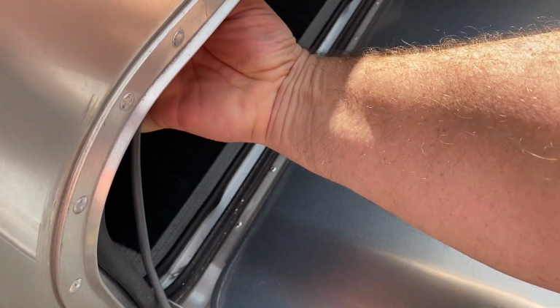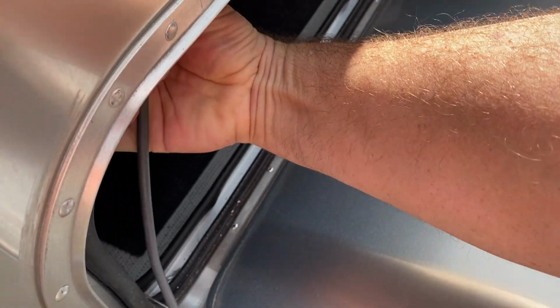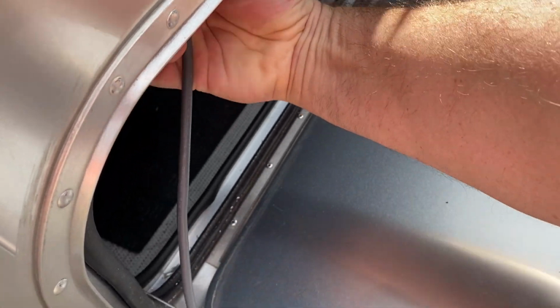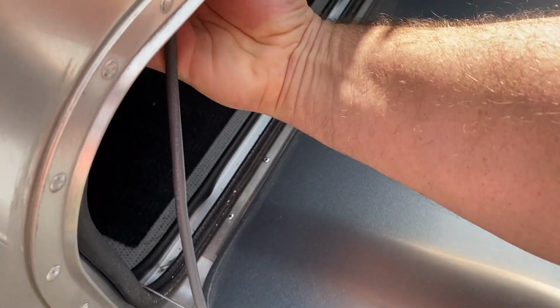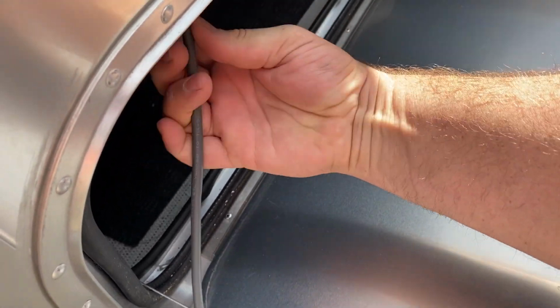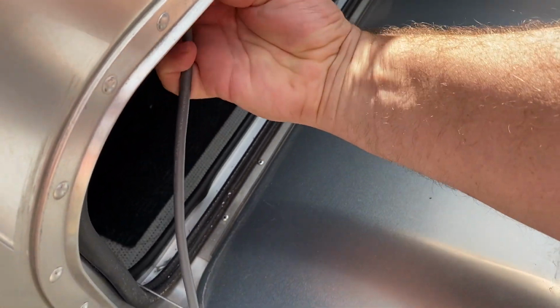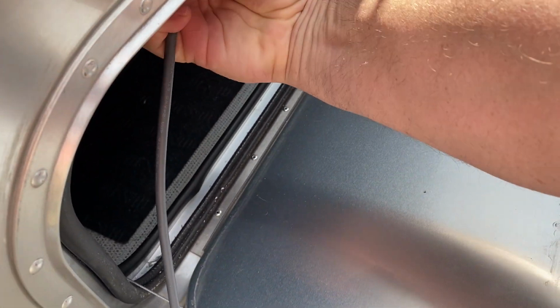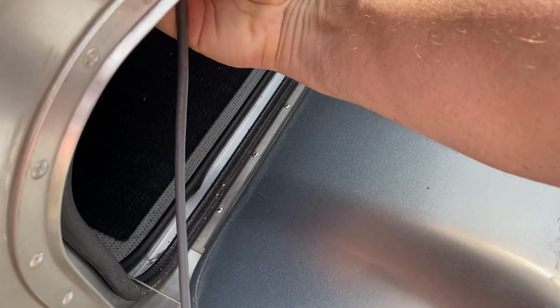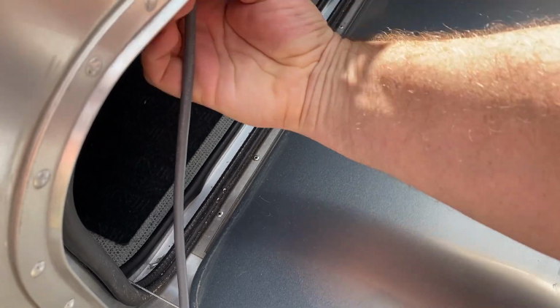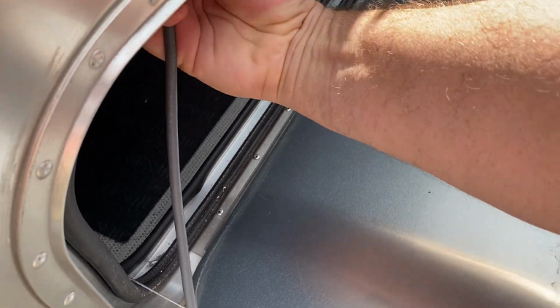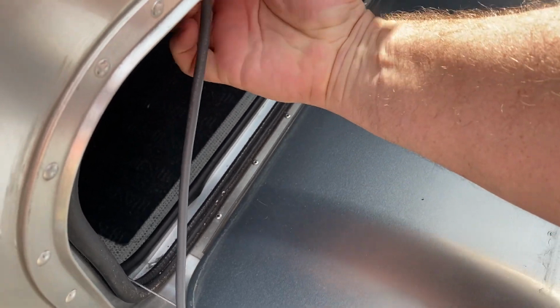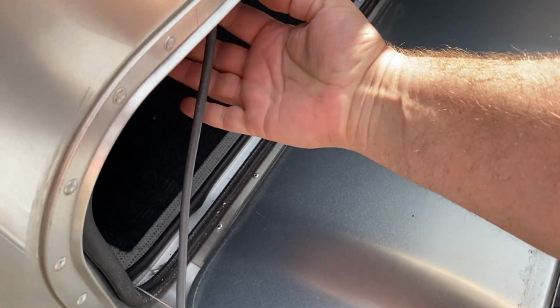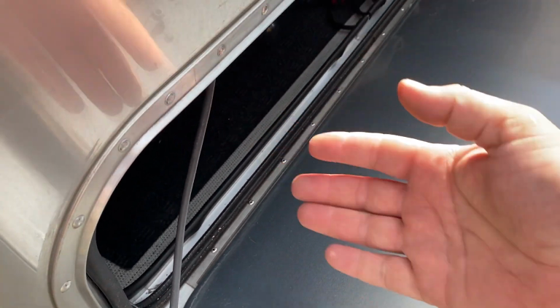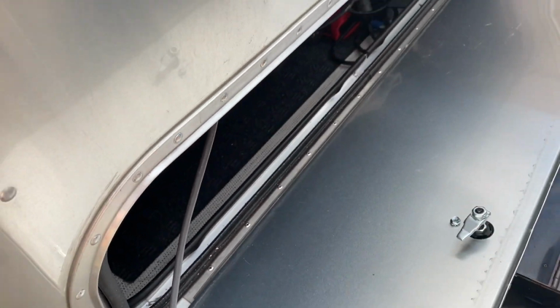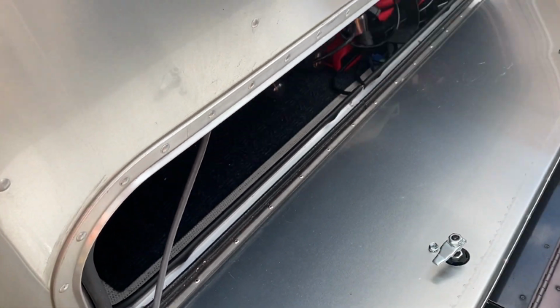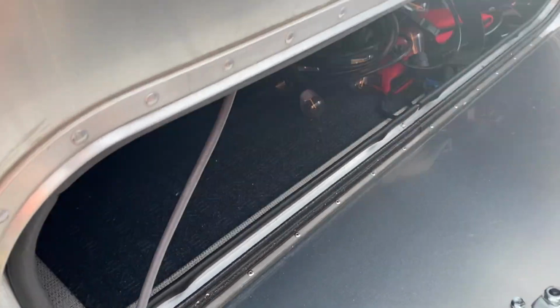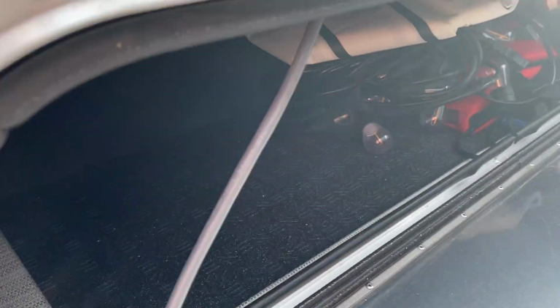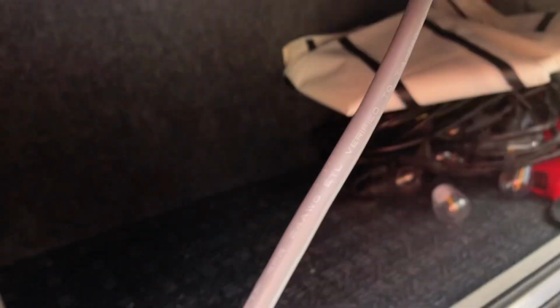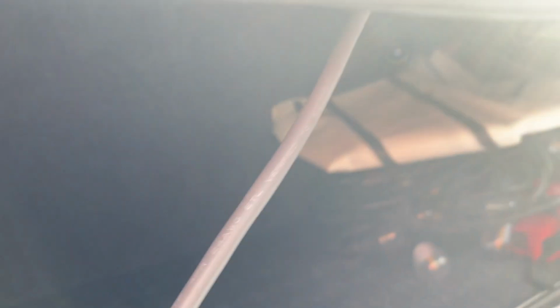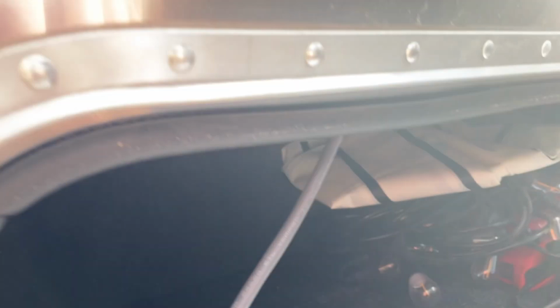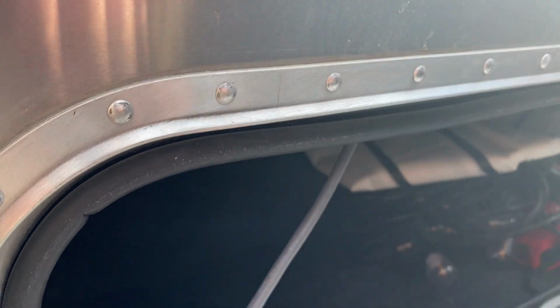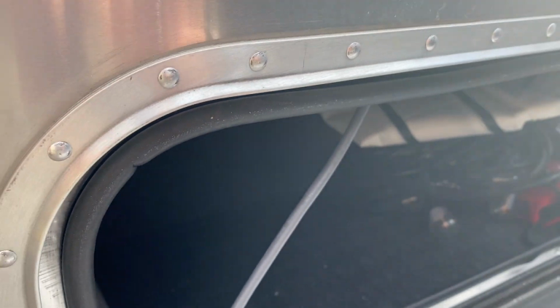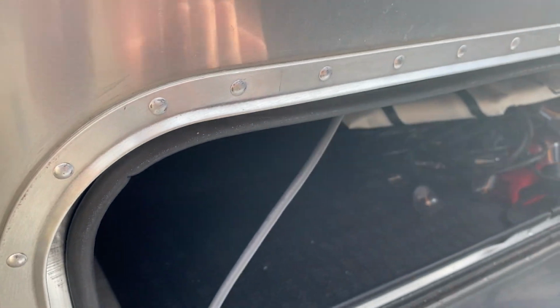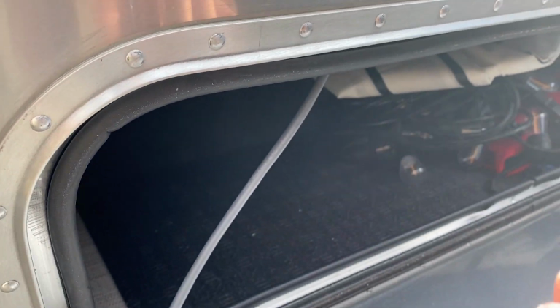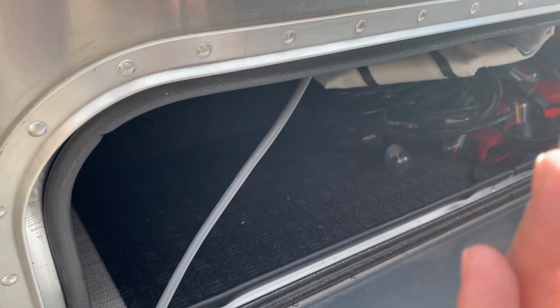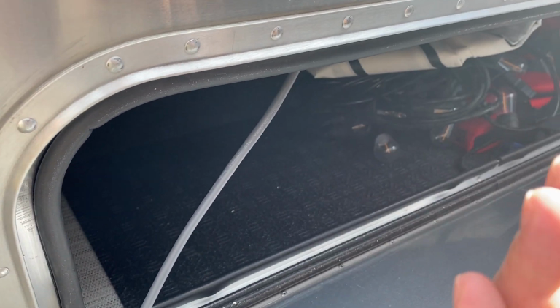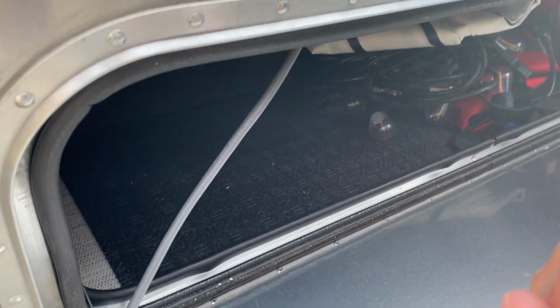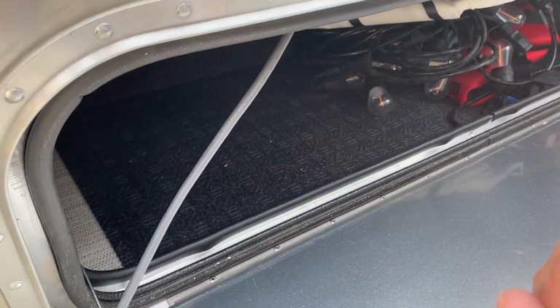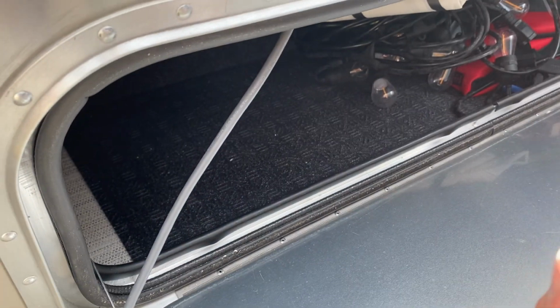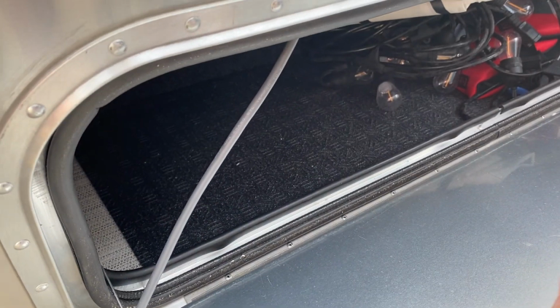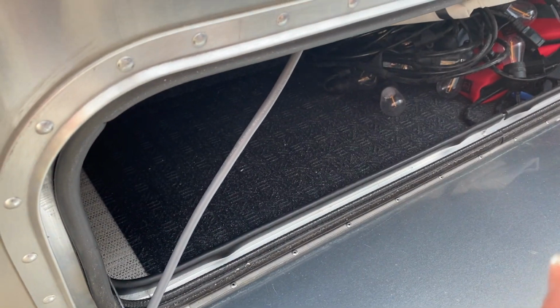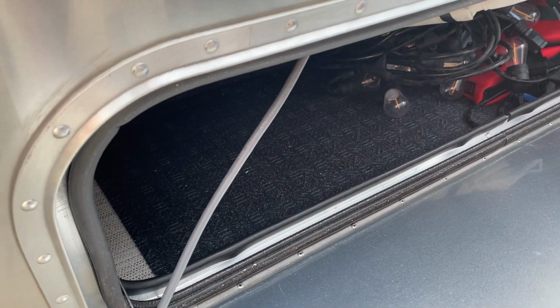You might have a little gap or something that you can use, and that's going to allow you to run that cord into the camper from the outside.